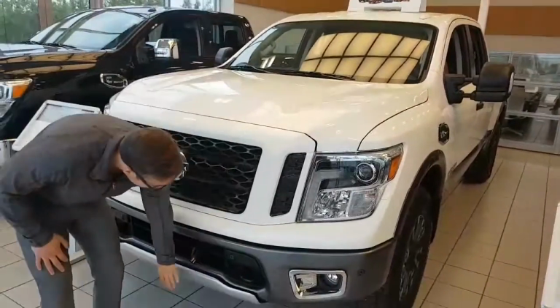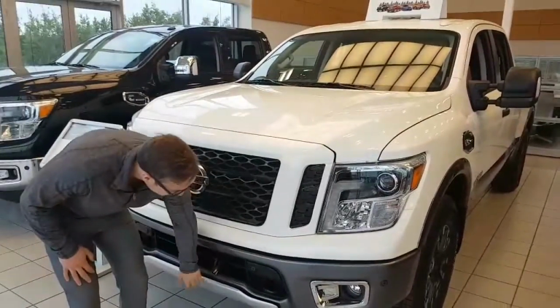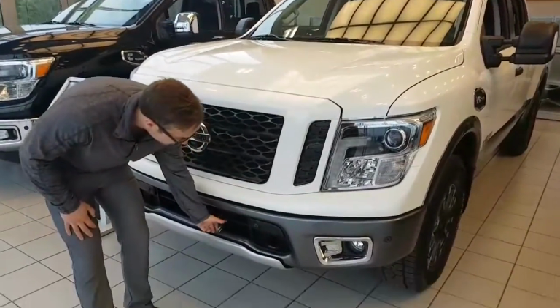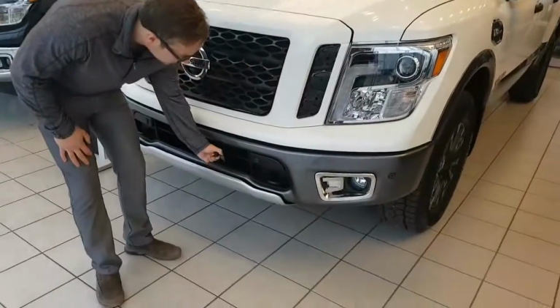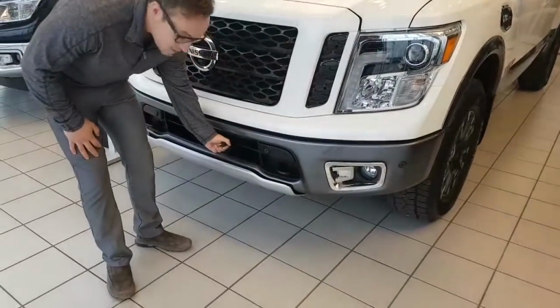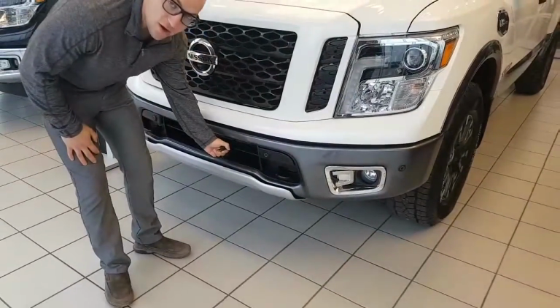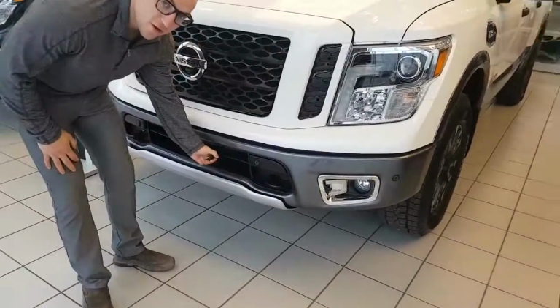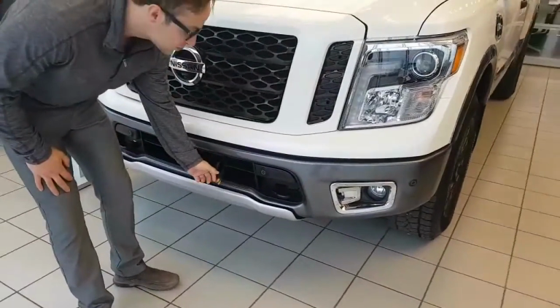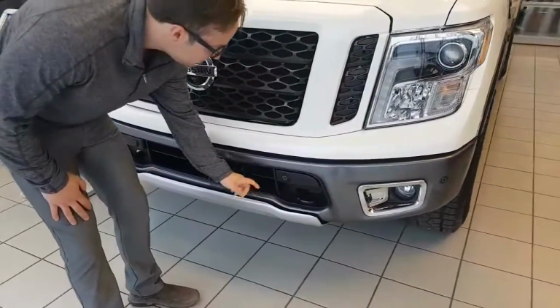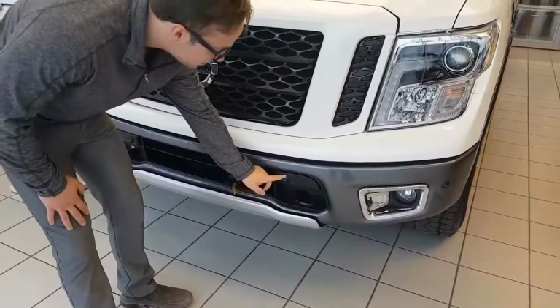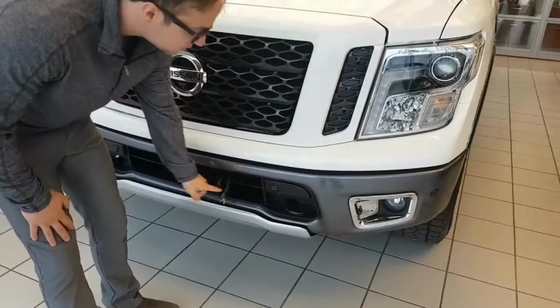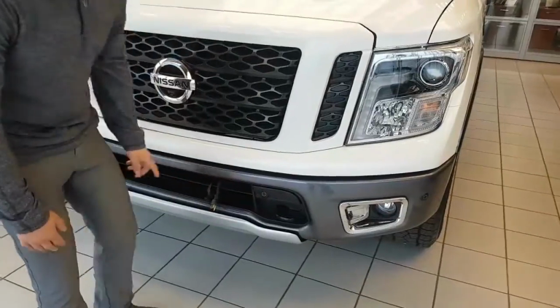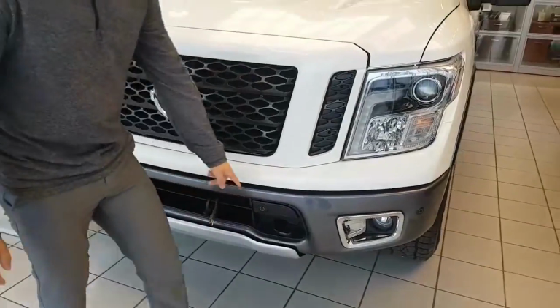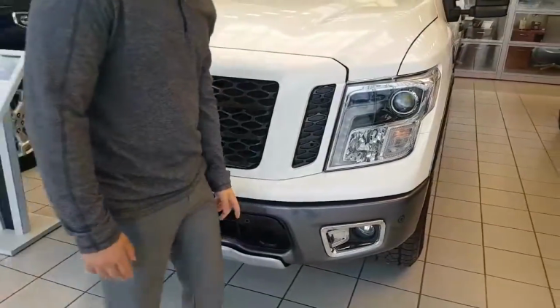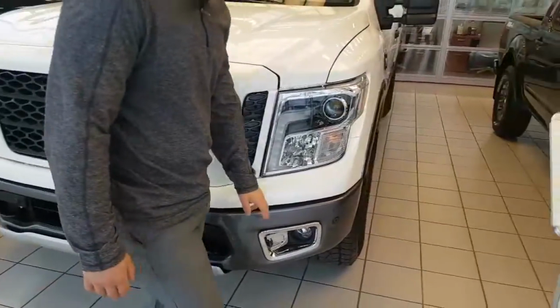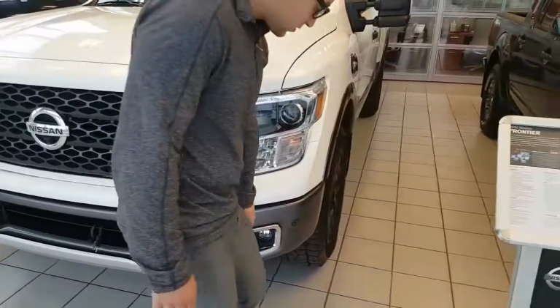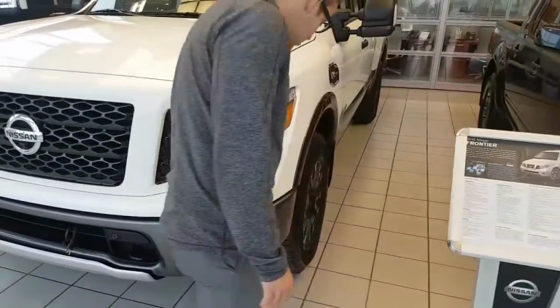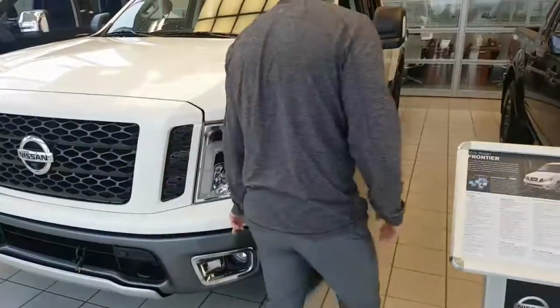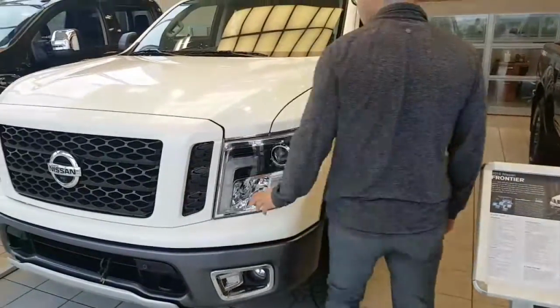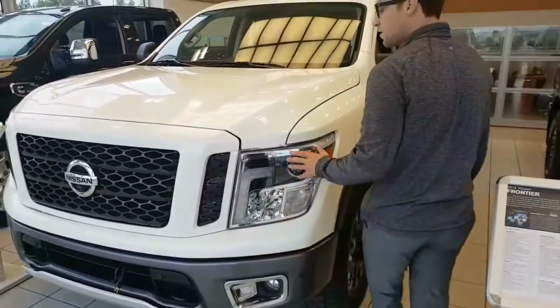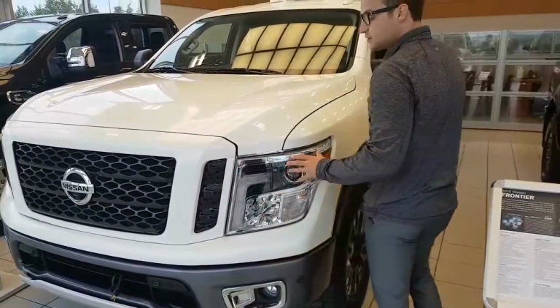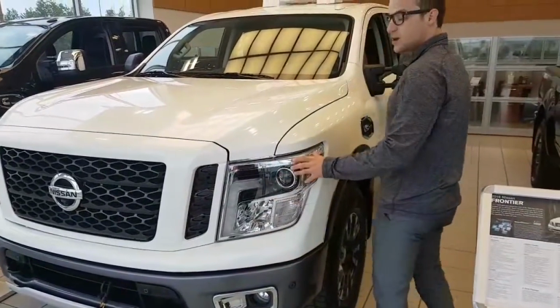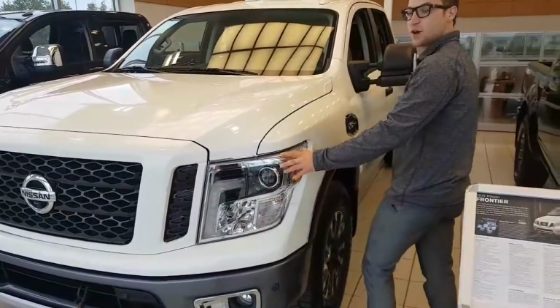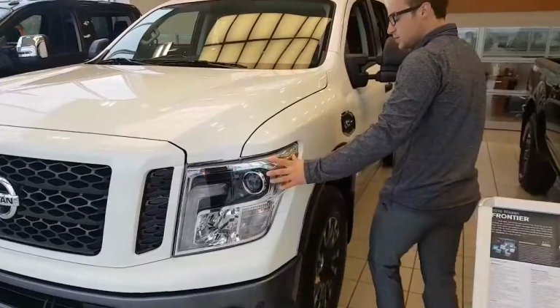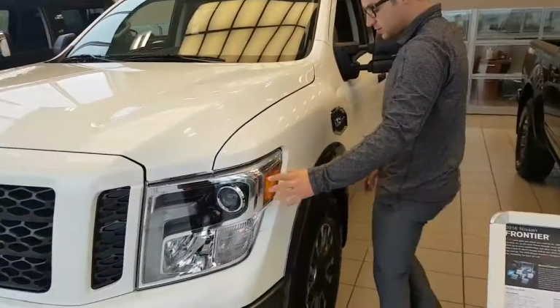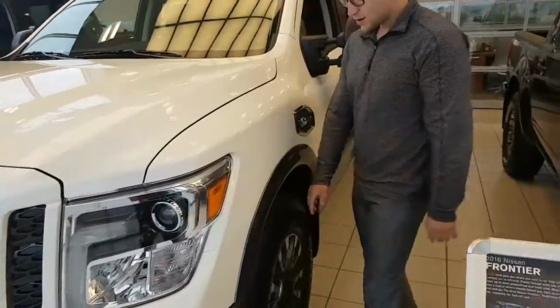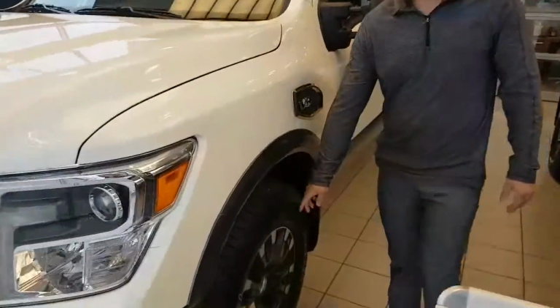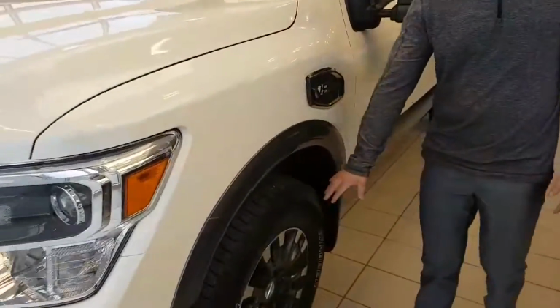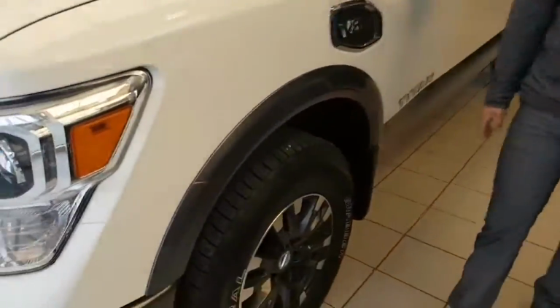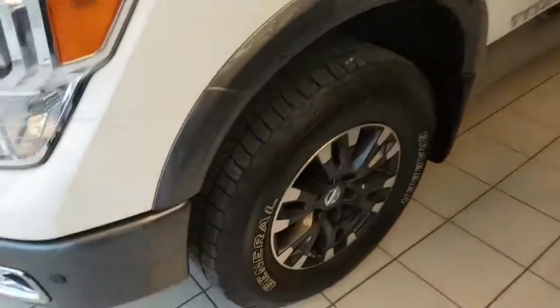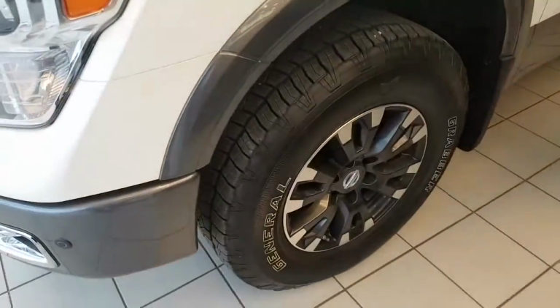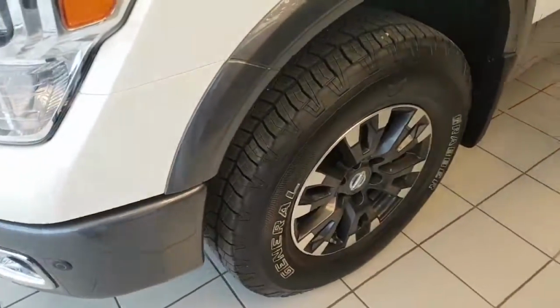Skid plate in the front, block heater for those cold Alberta winters, proximity sensors, and you got your tow hooks. You do also have fog lights, some nice chrome accents, nice Nissan rims, and keyless entry.